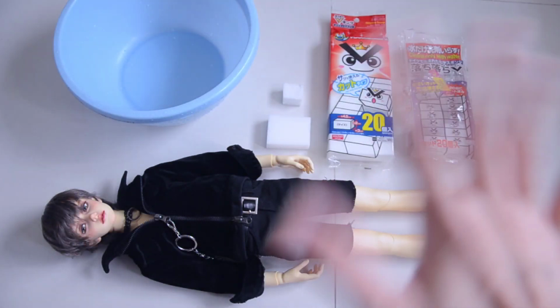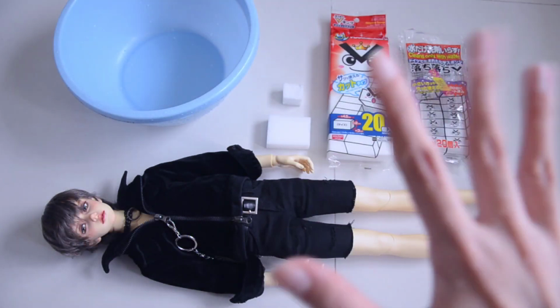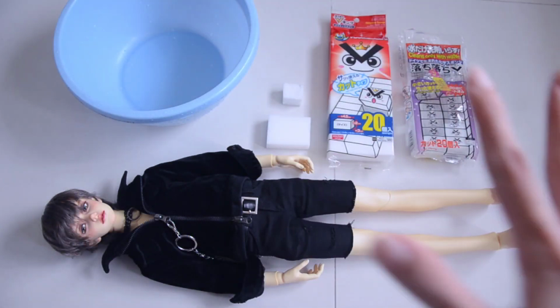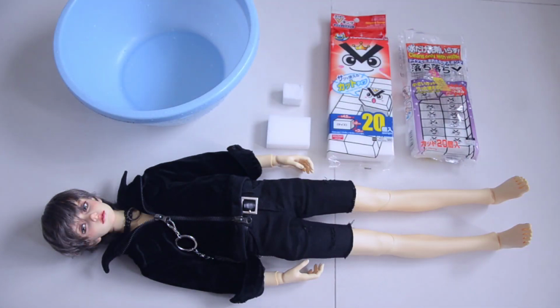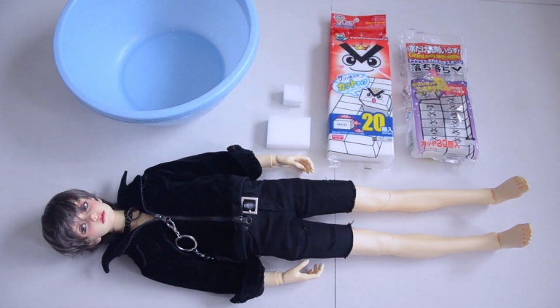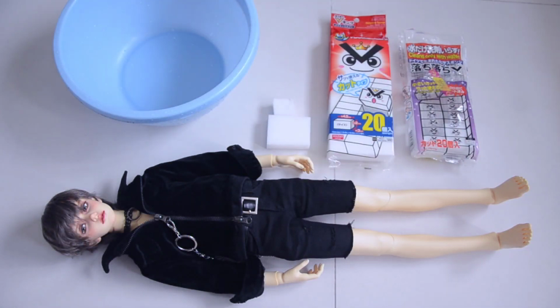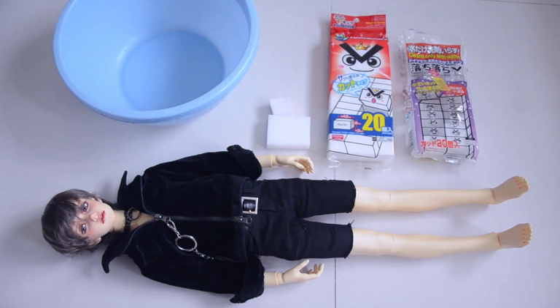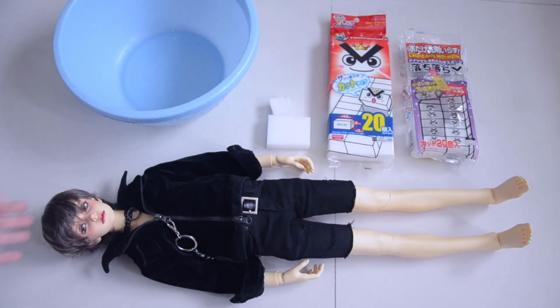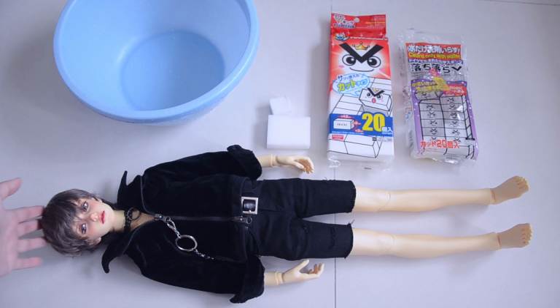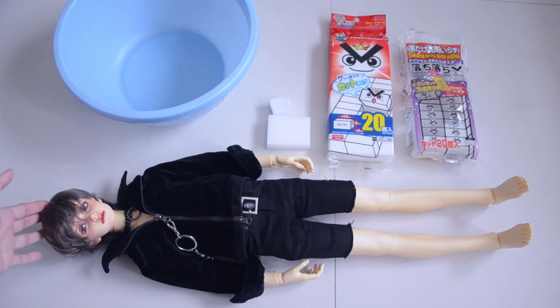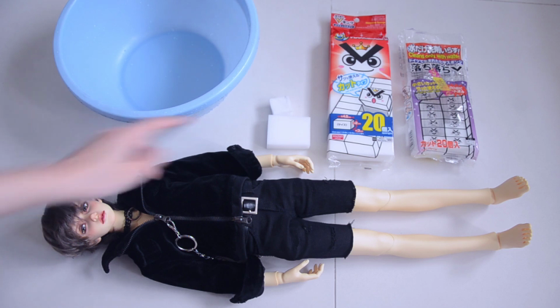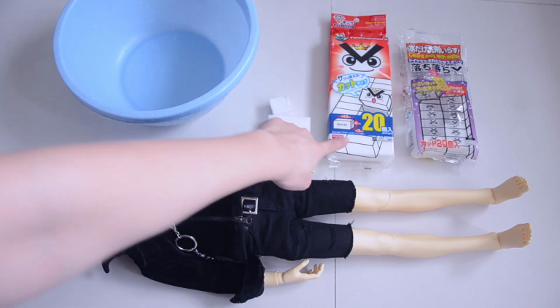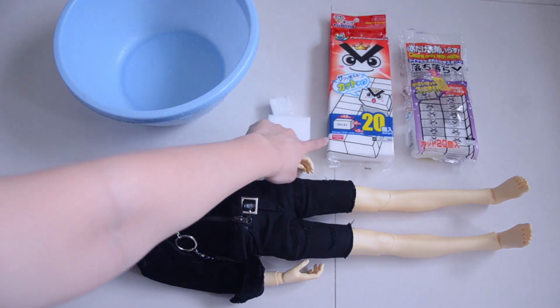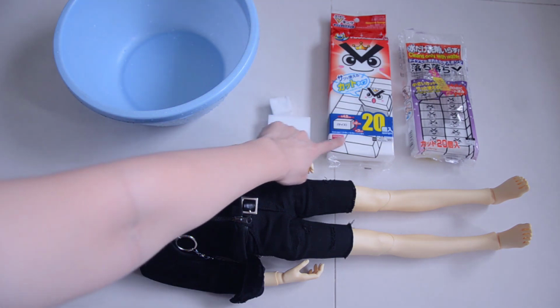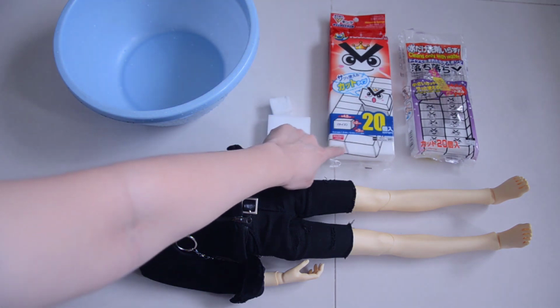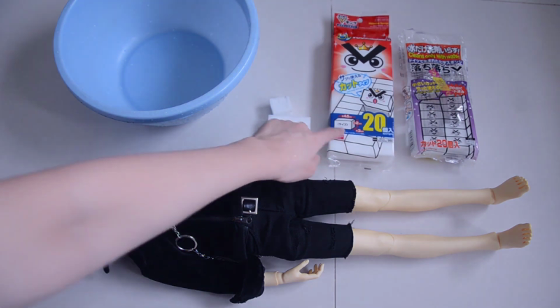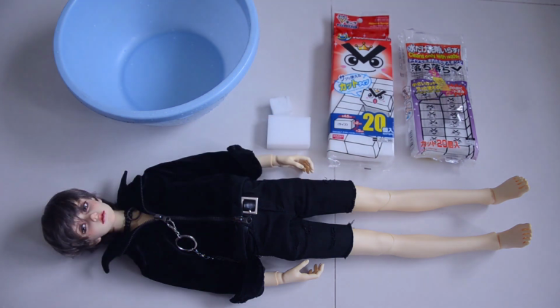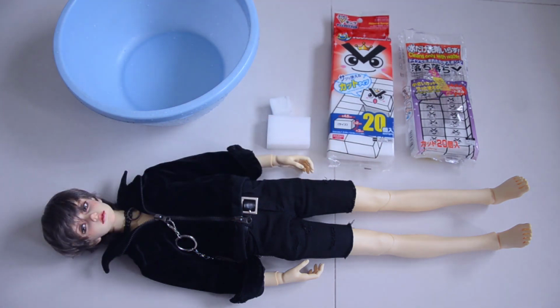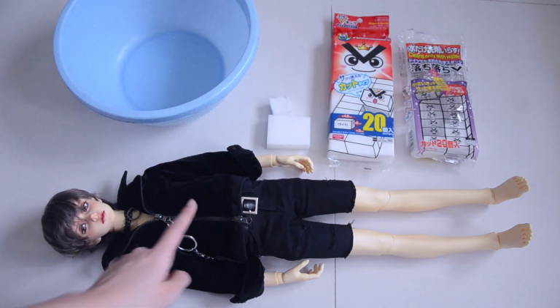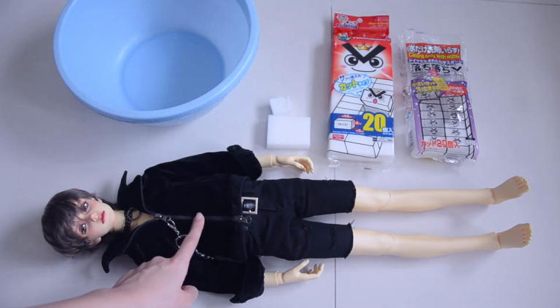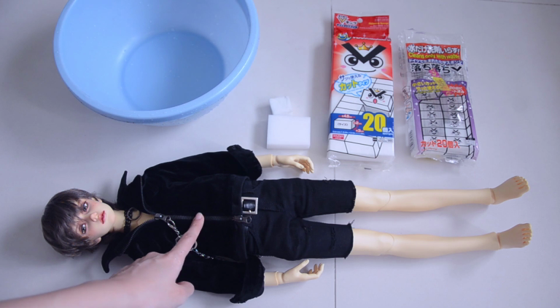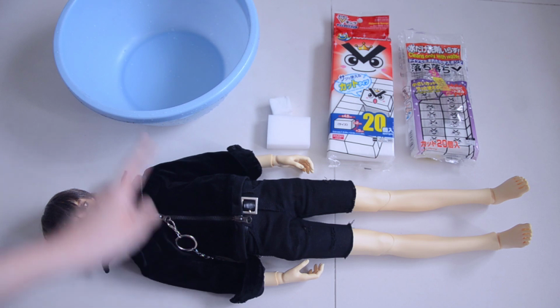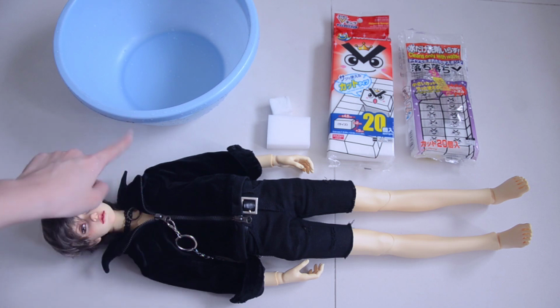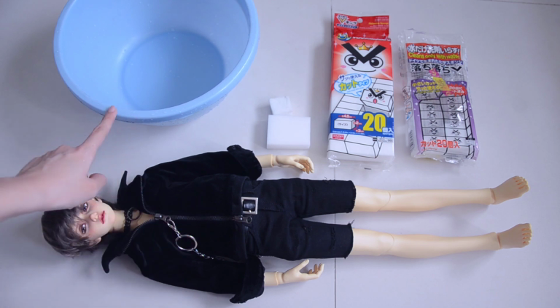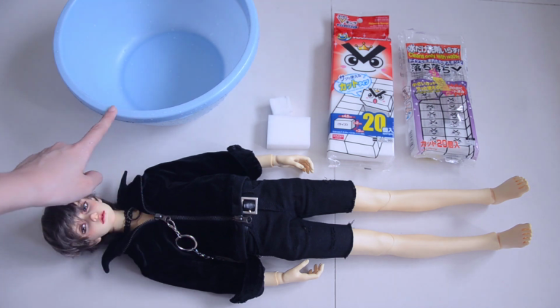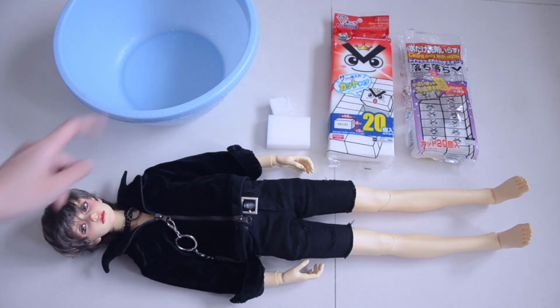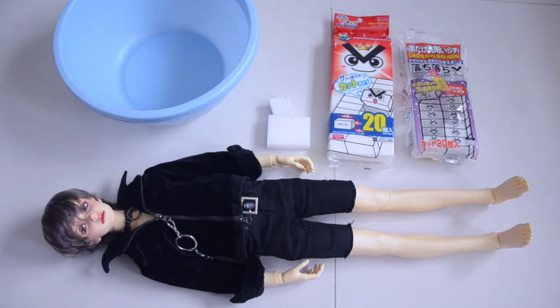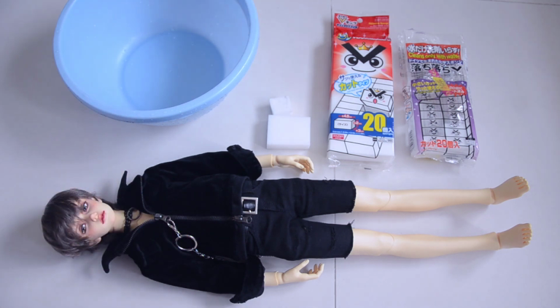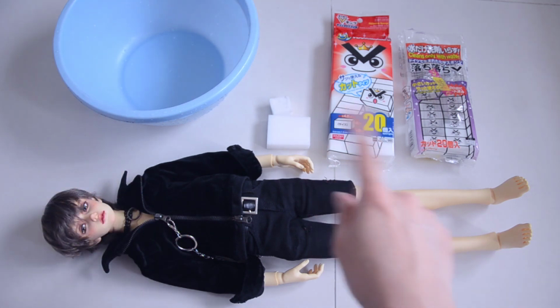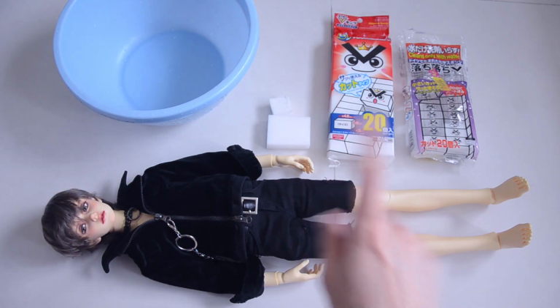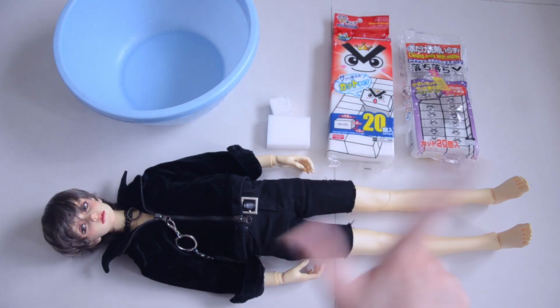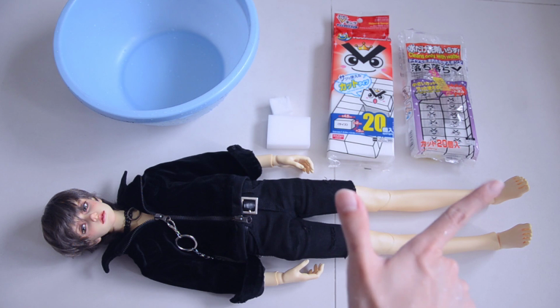Hi guys, it's Kian. So today I'm here with Parker and I'm gonna clean his body with magic sponges and wash him as well. So that's what the tub is here for. Let's go.